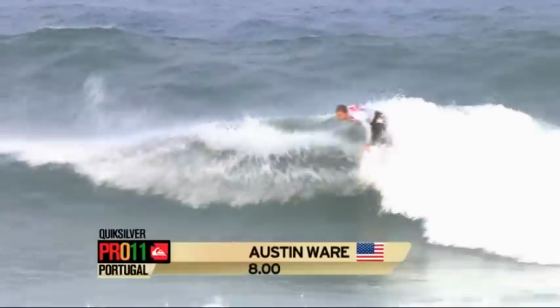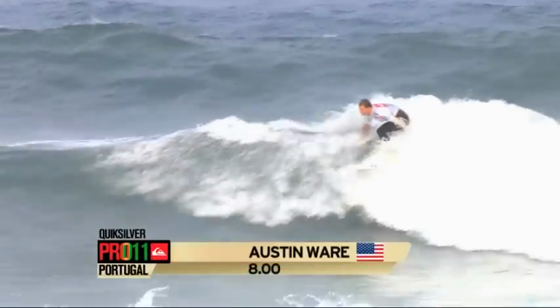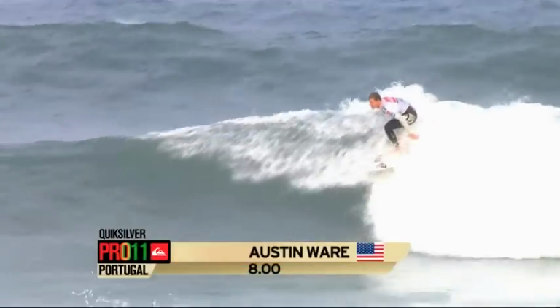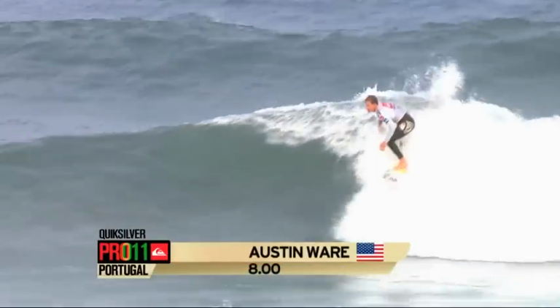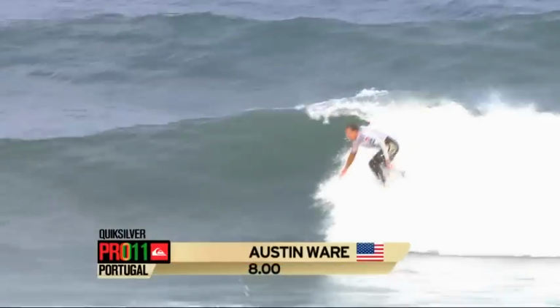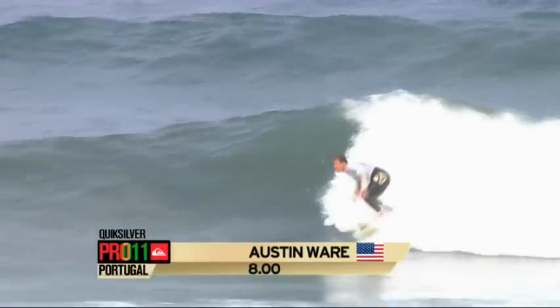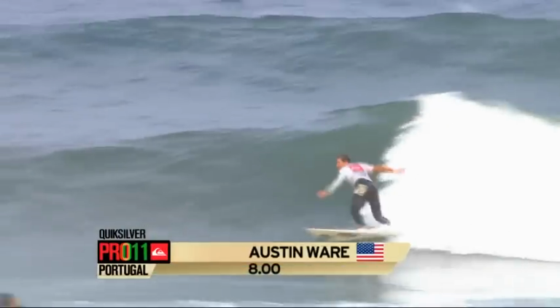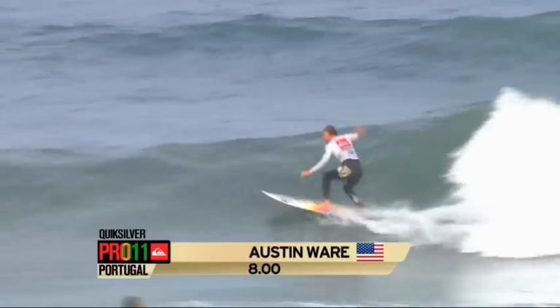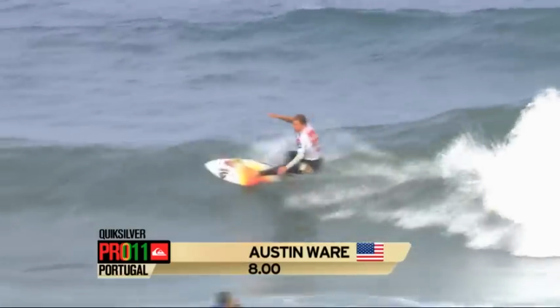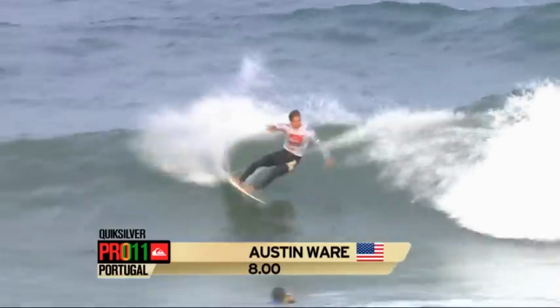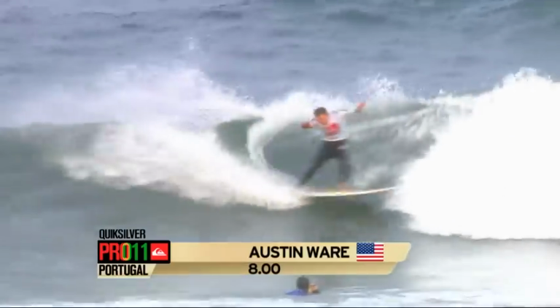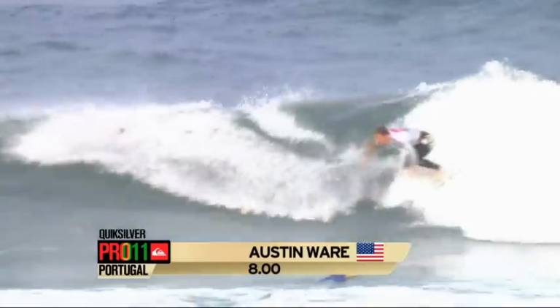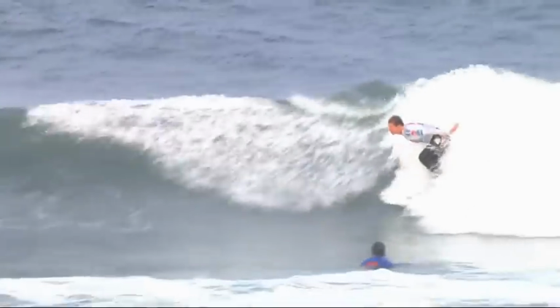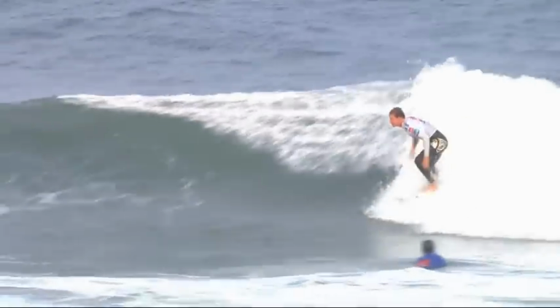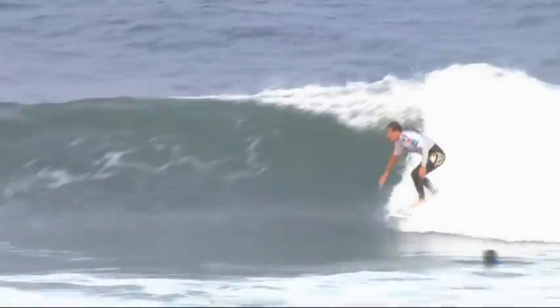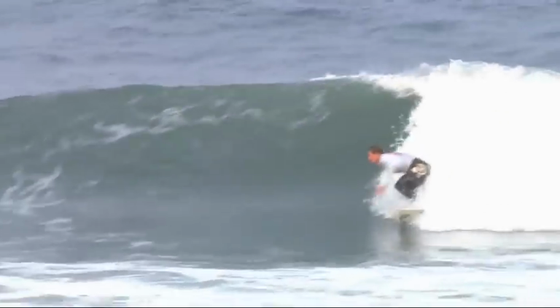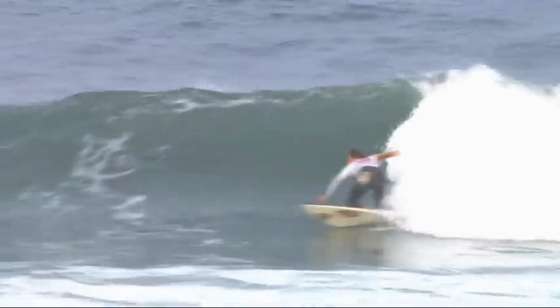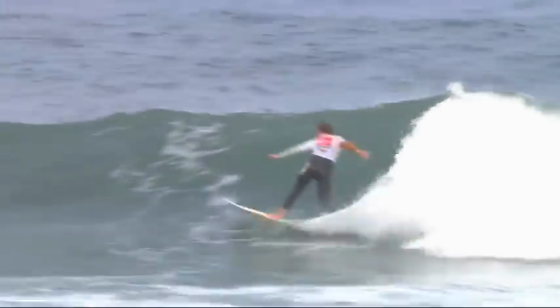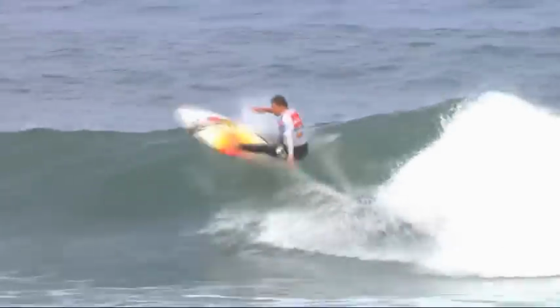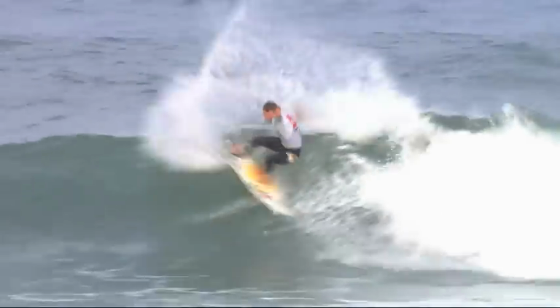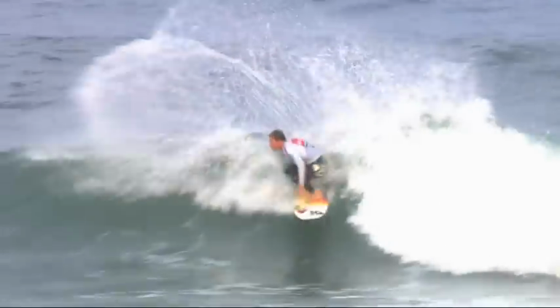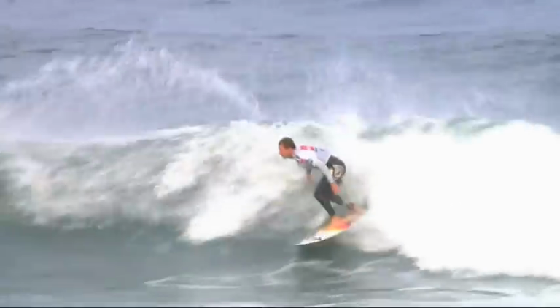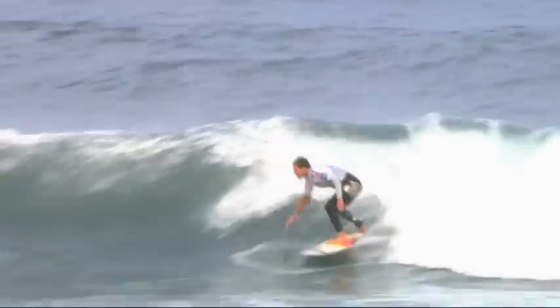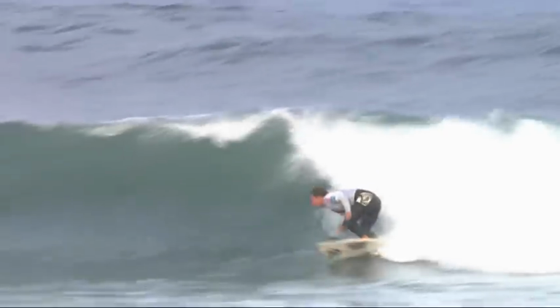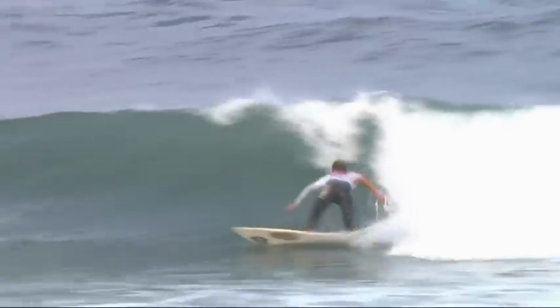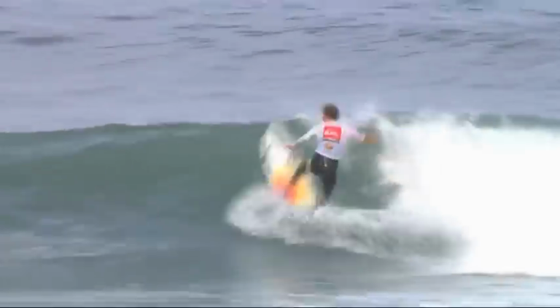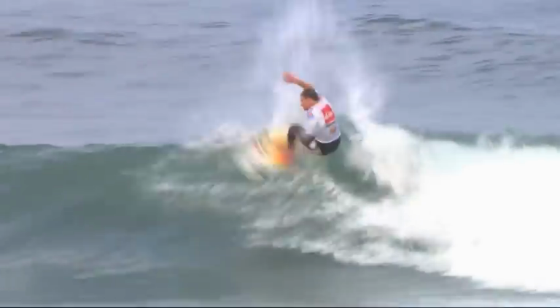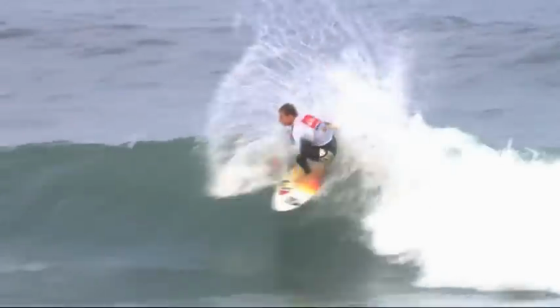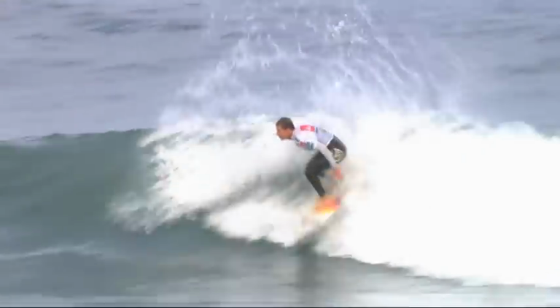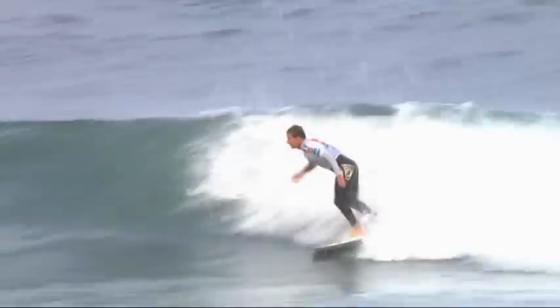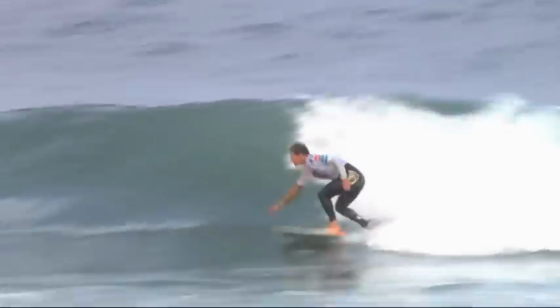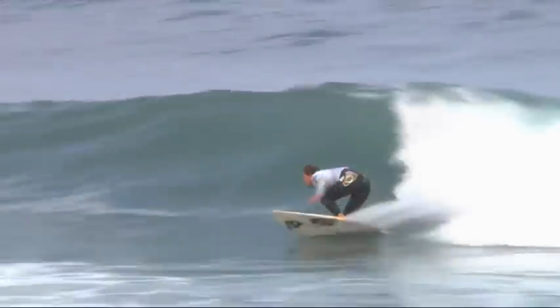Slashing back into the pocket. This is Austin Ware. Nice little carving manoeuvre there. Need those vertical turns. Bang, there we go. The money shot. And another one. Wow.